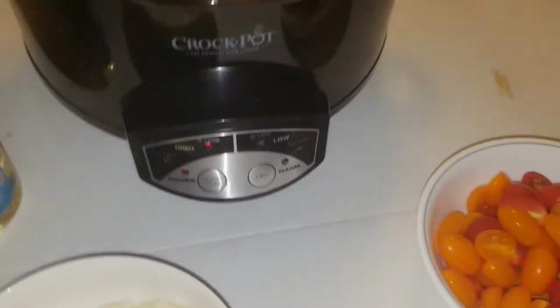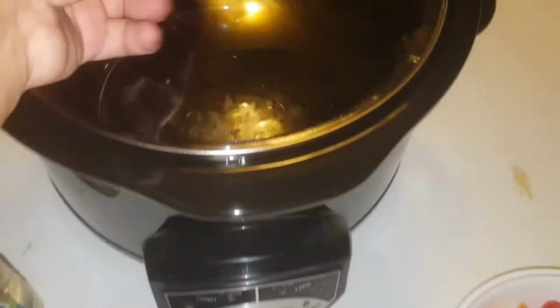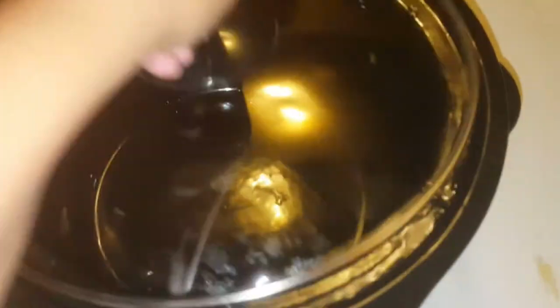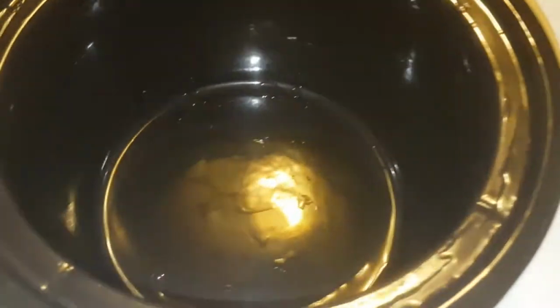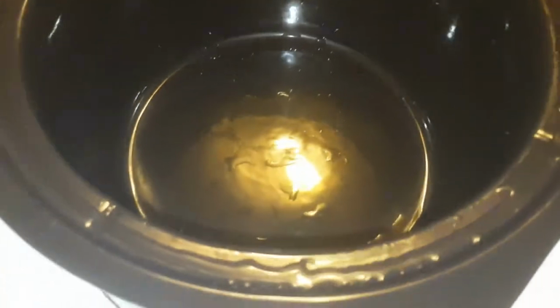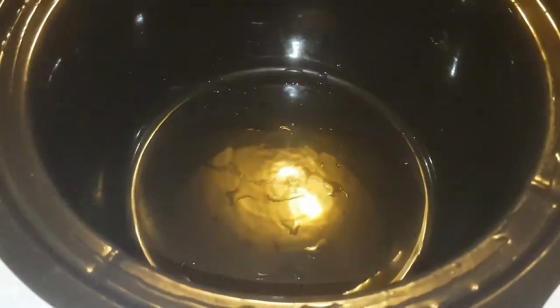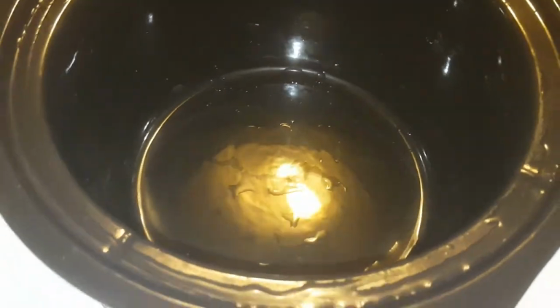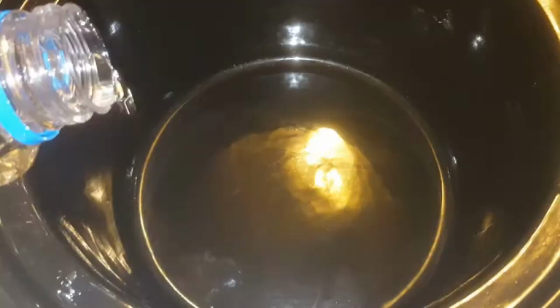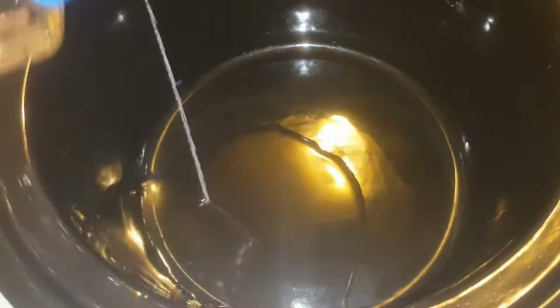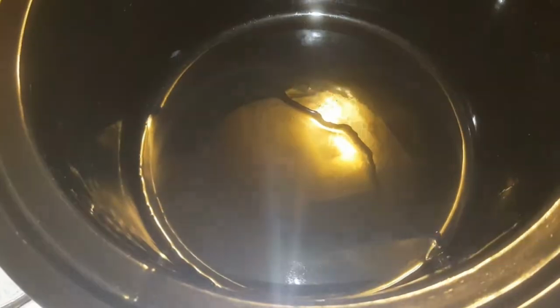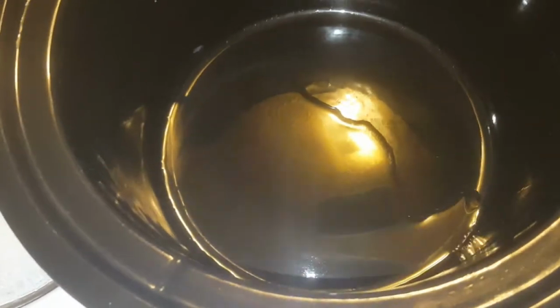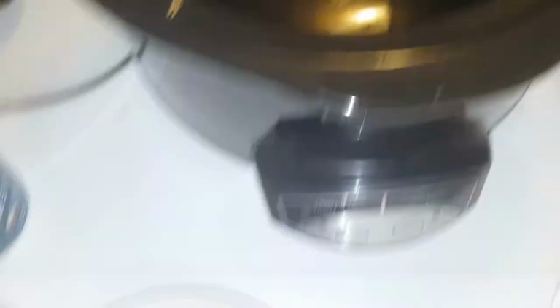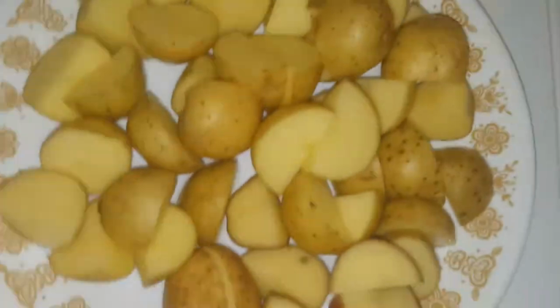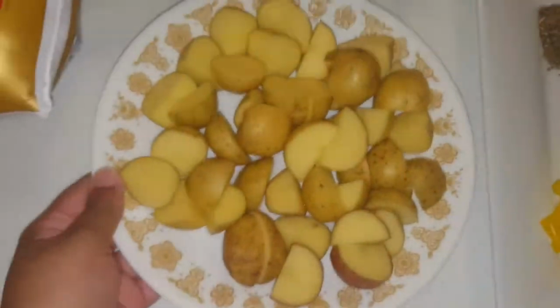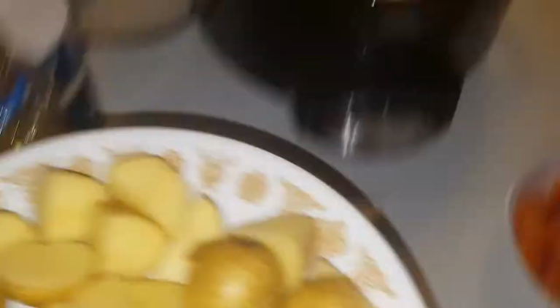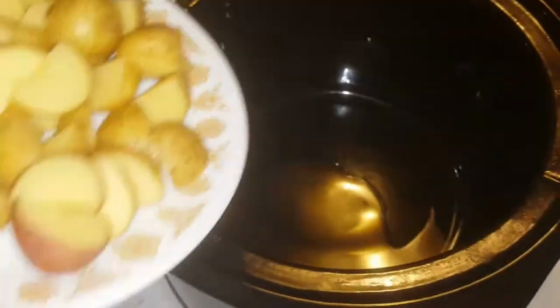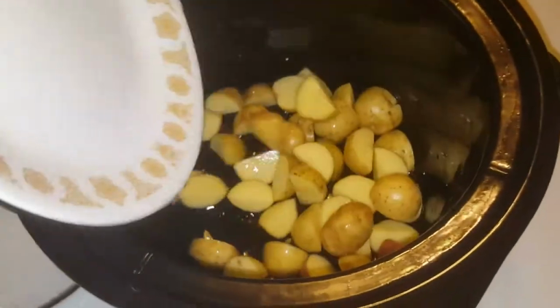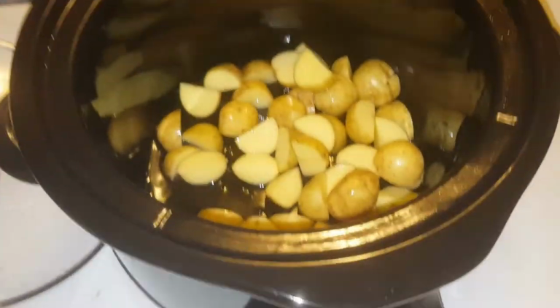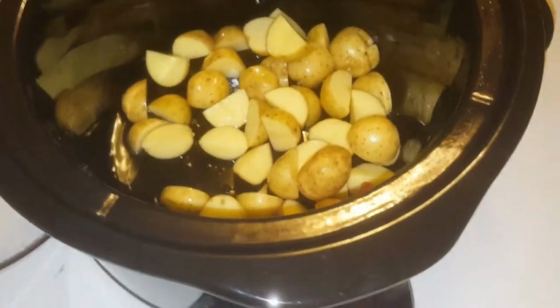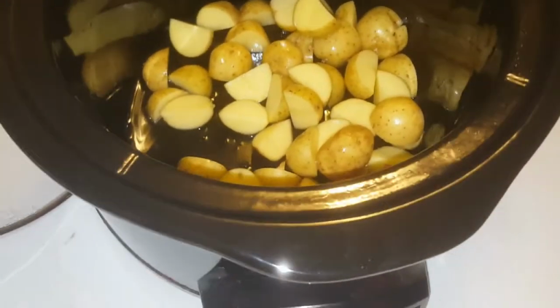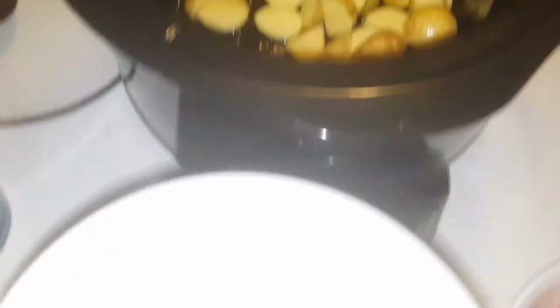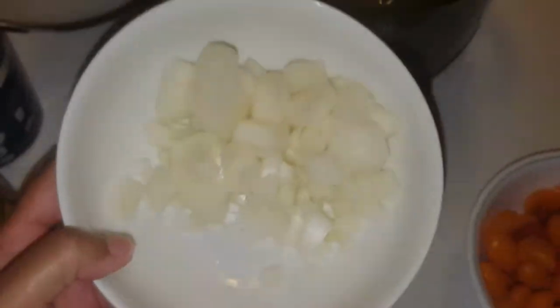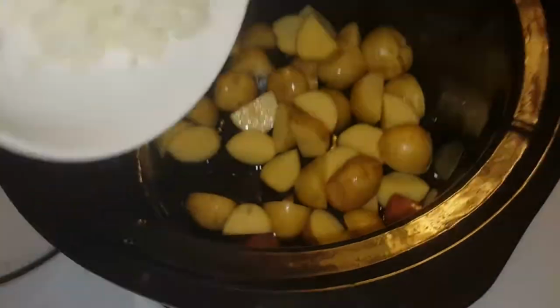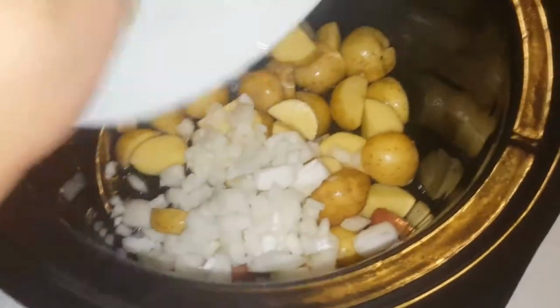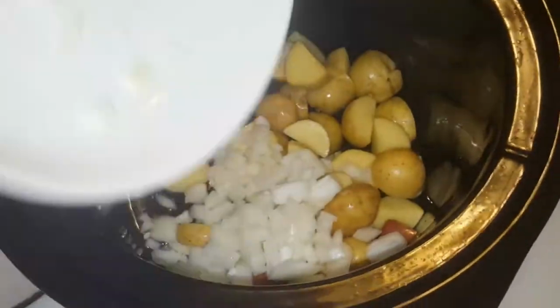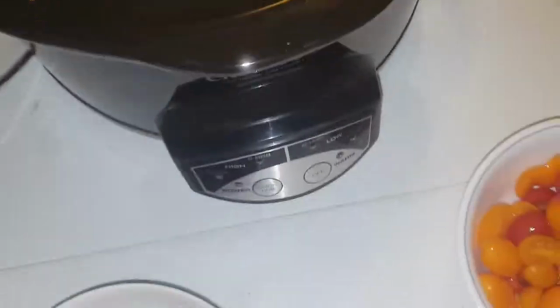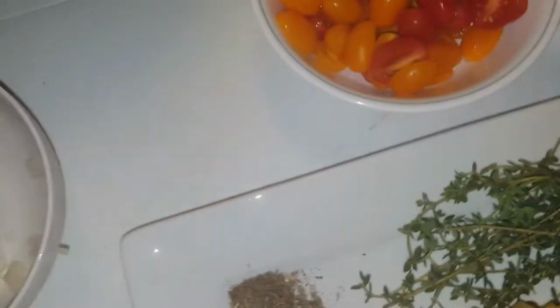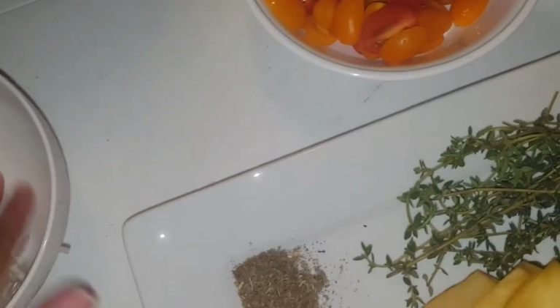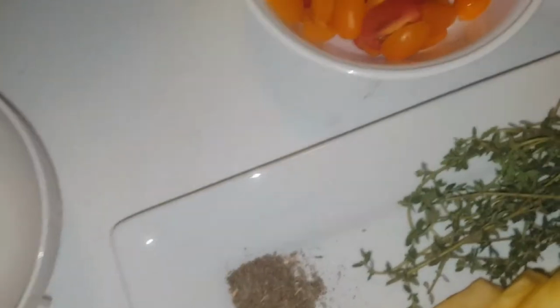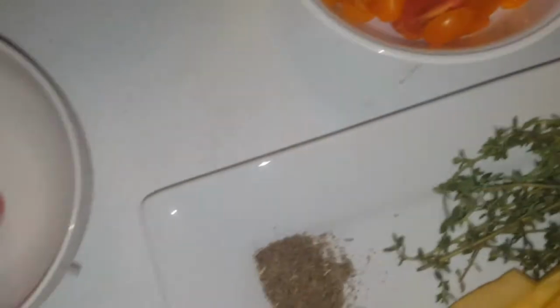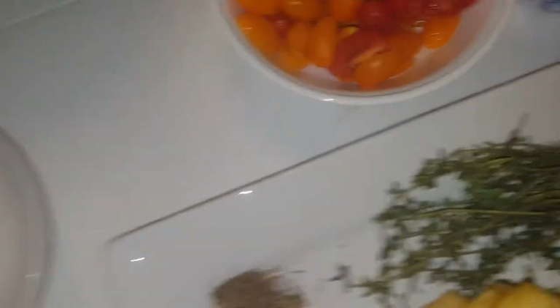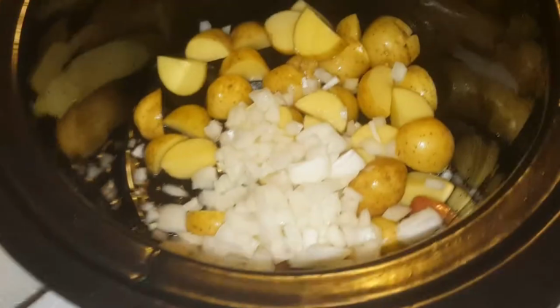I'm just going to go ahead and throw the vegetable oil in and put that on four hours. Going to throw in my potatoes, then we're going to go ahead and plant some onions and drop those in — get every last bit.